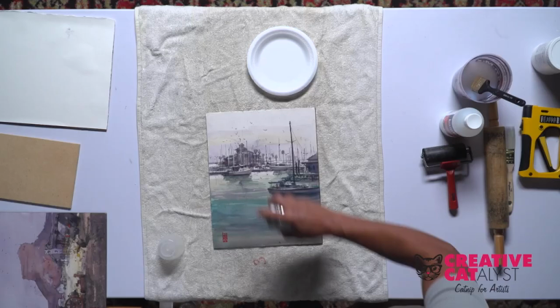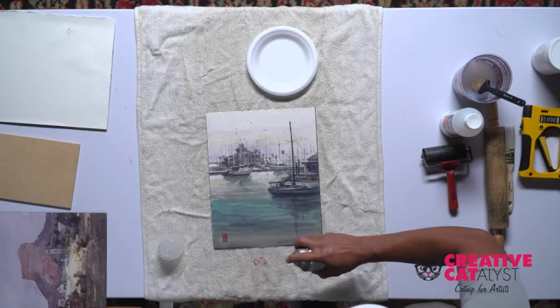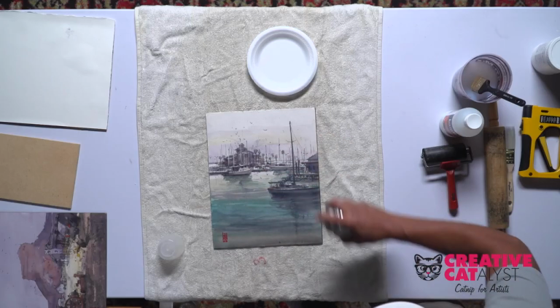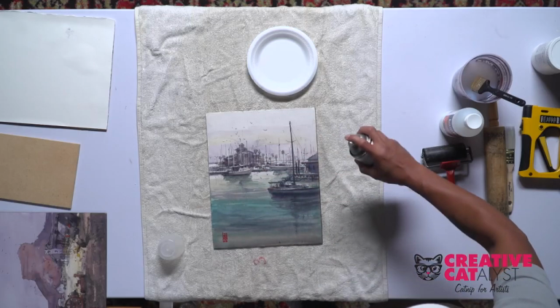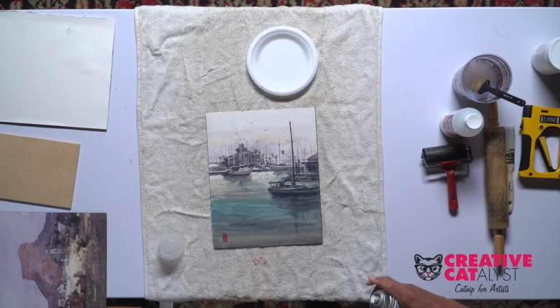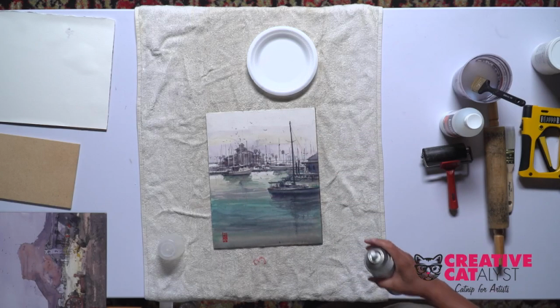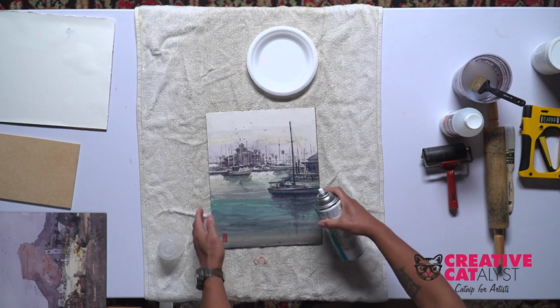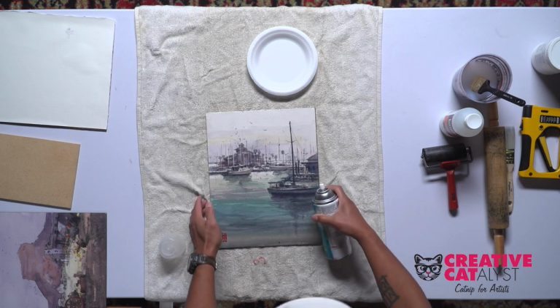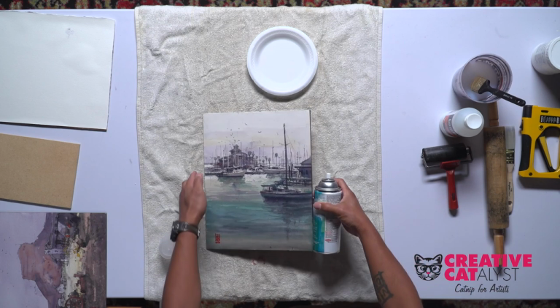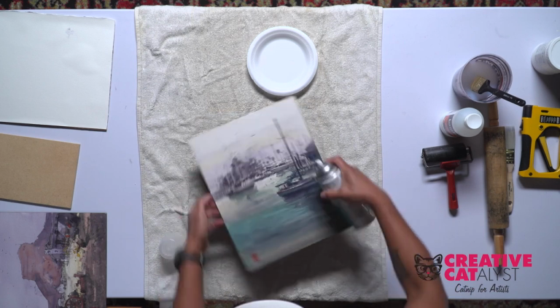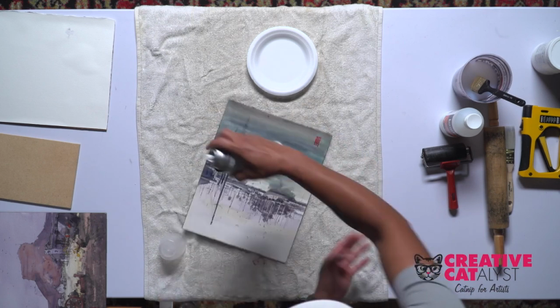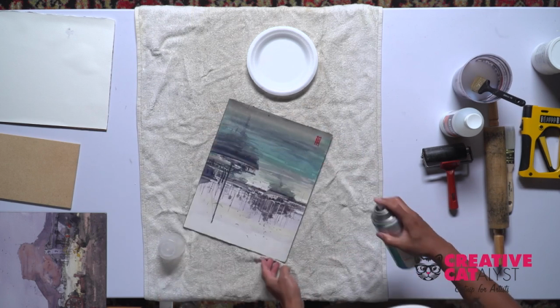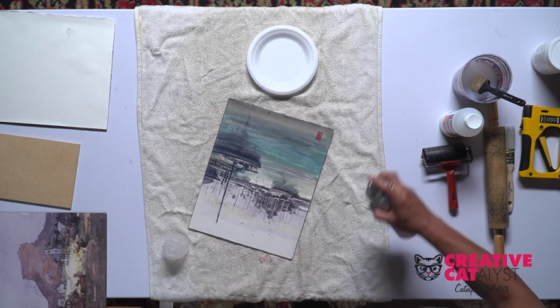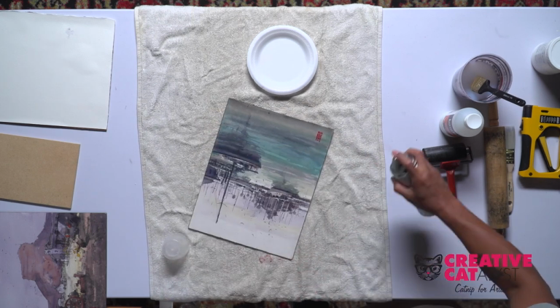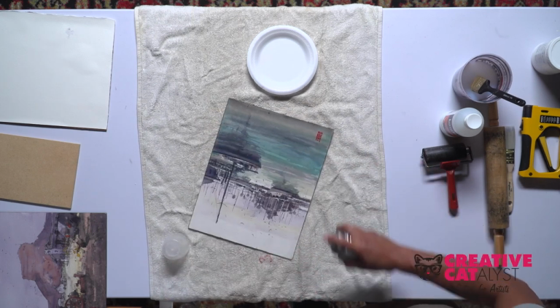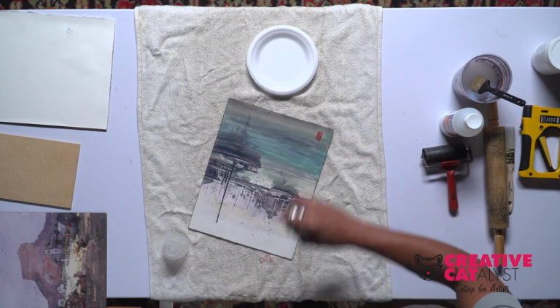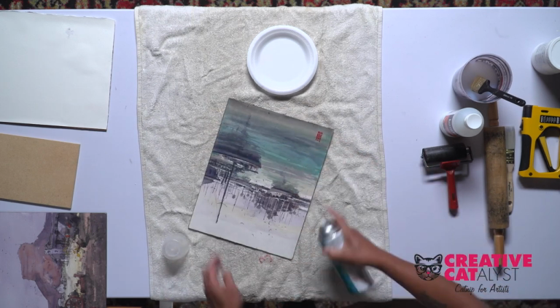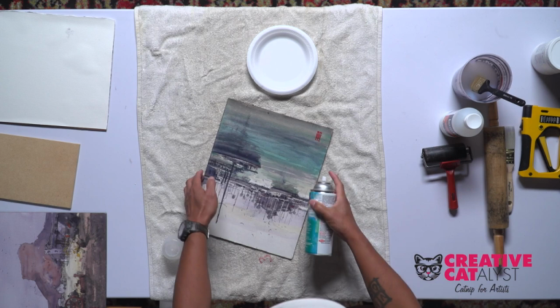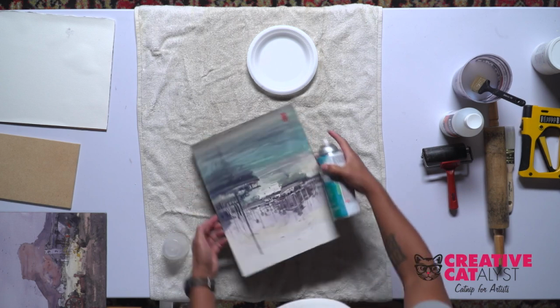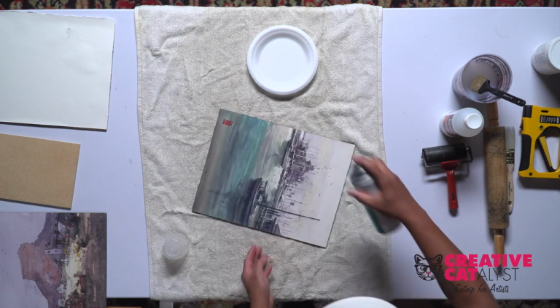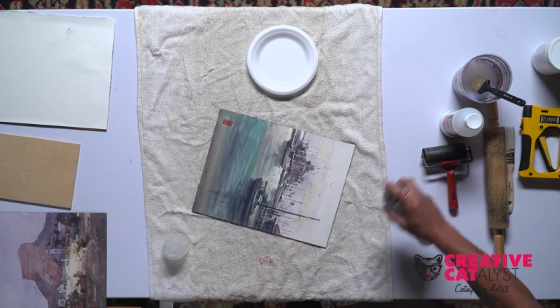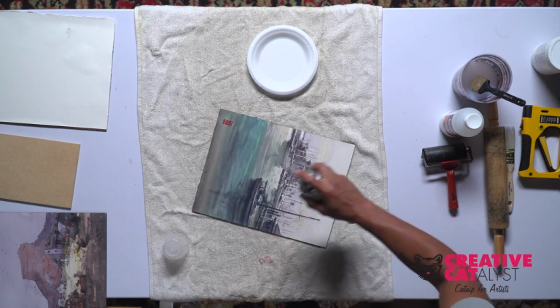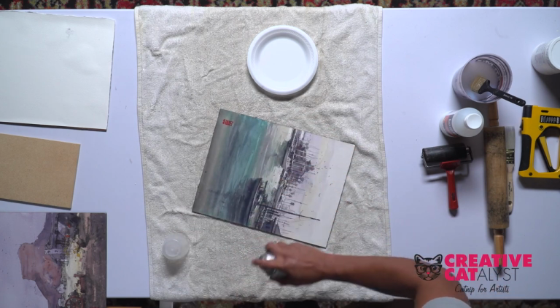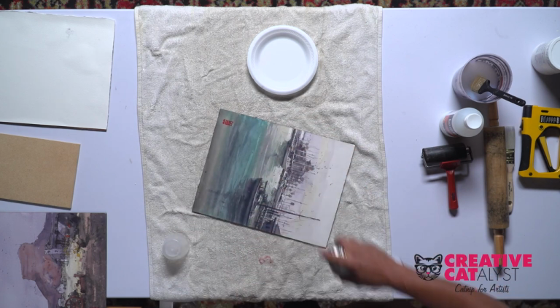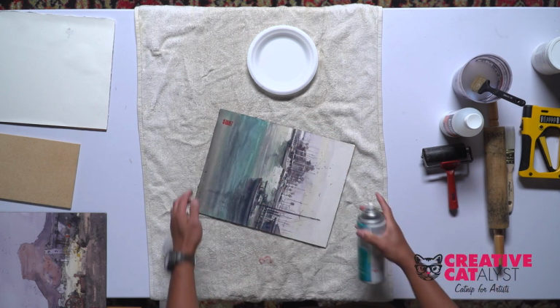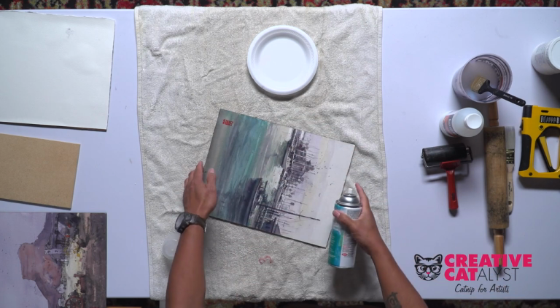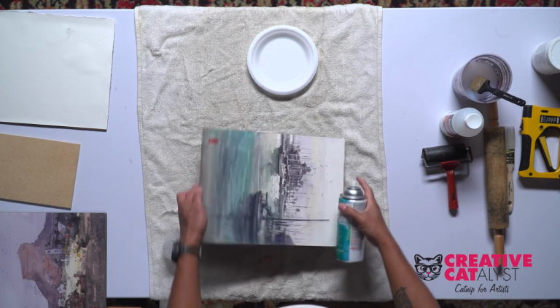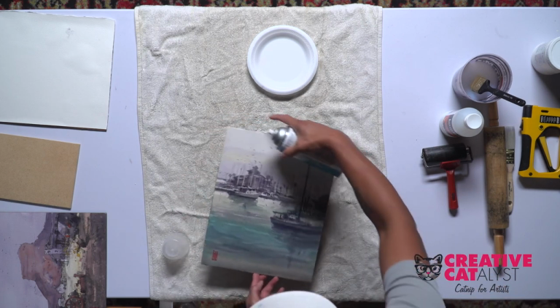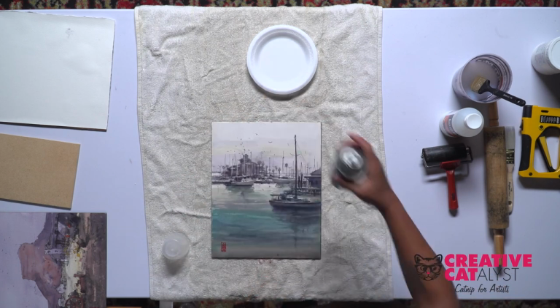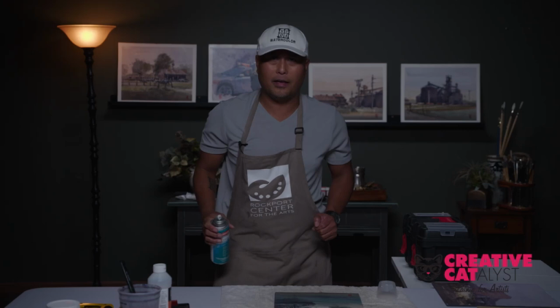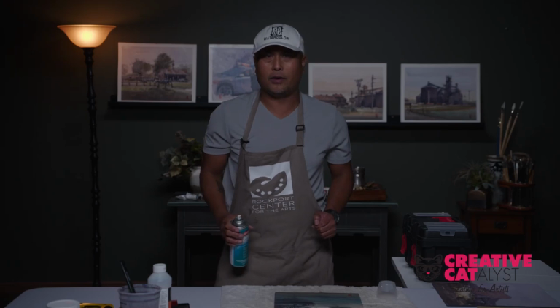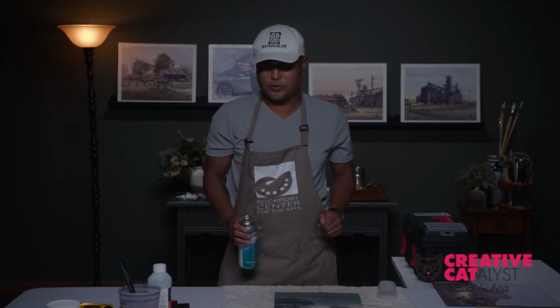So one side, let it dry for a minute. Other side, dry for a minute. And the other side. Hopefully it will cover it and seal it and then you're good to go.